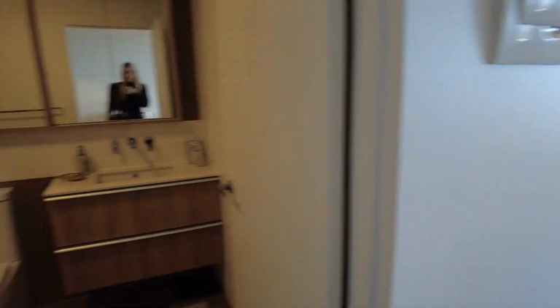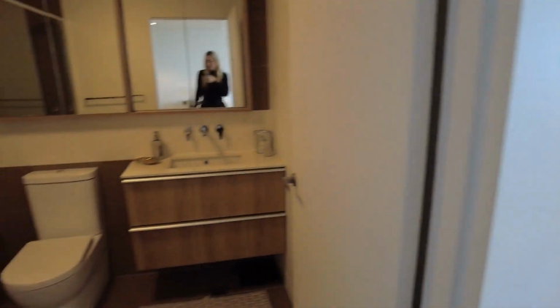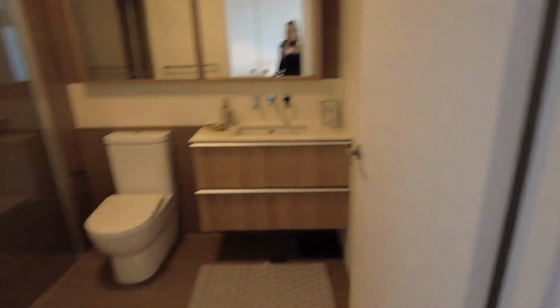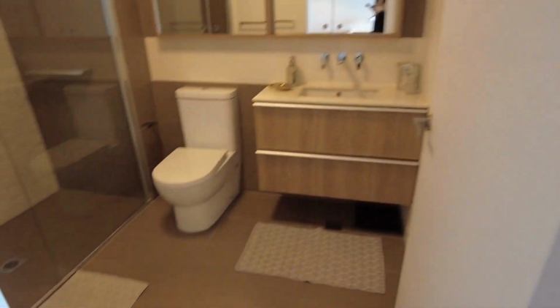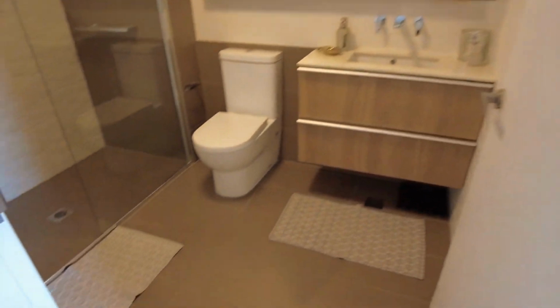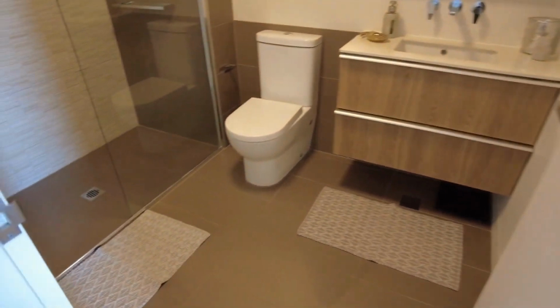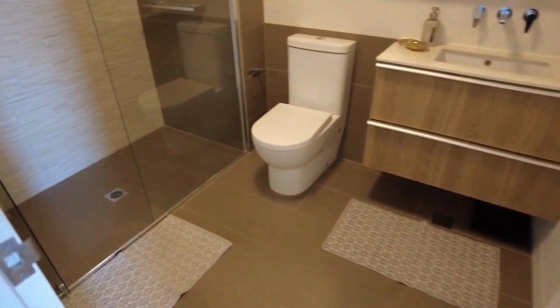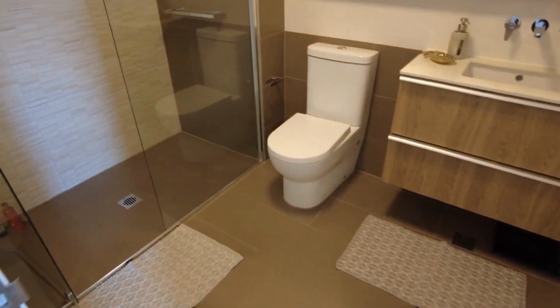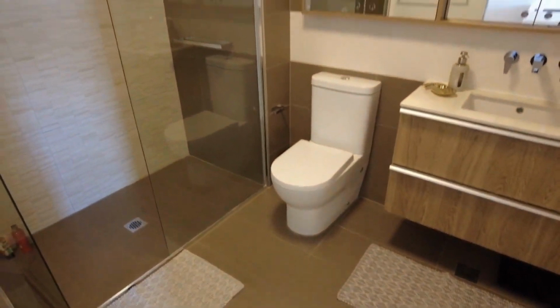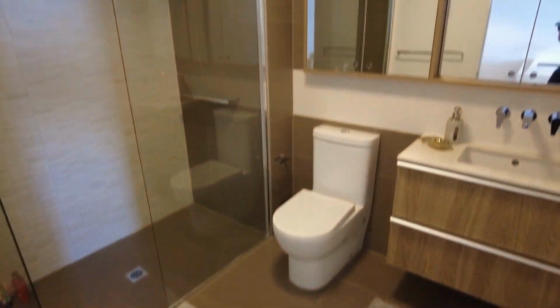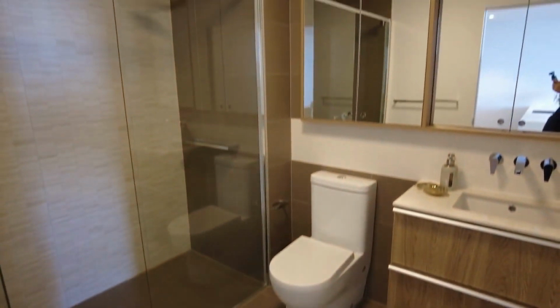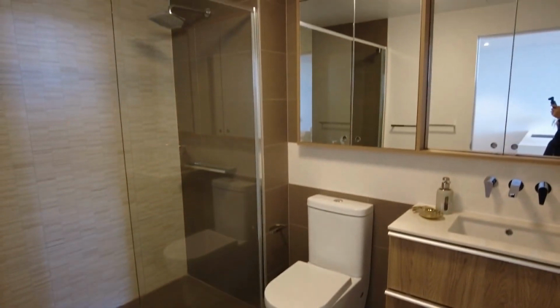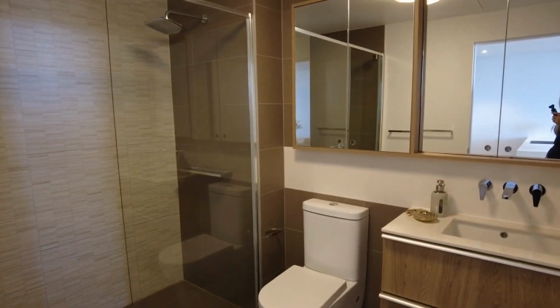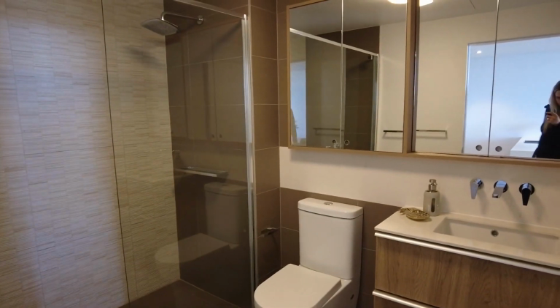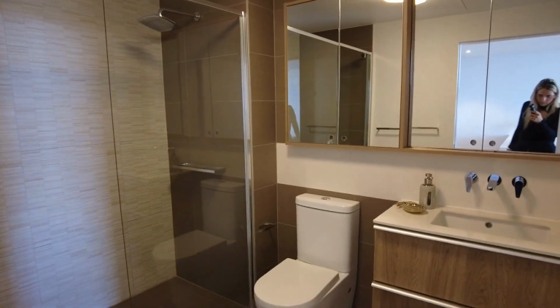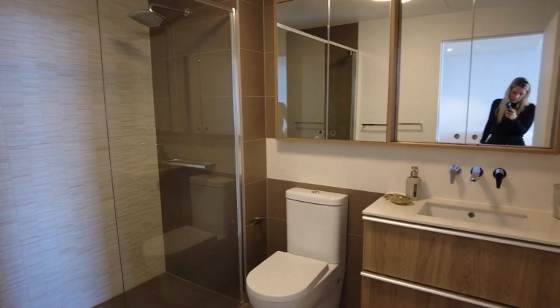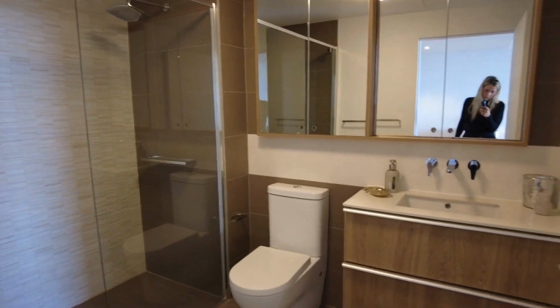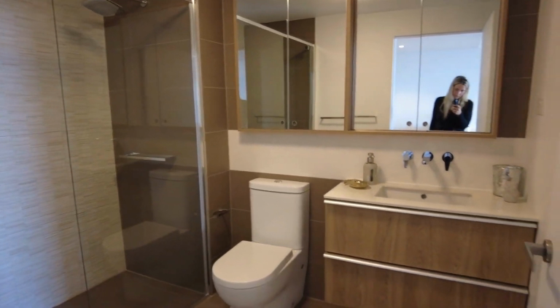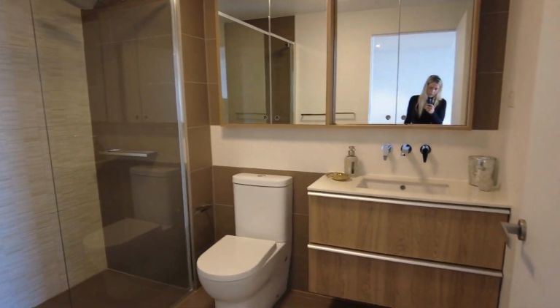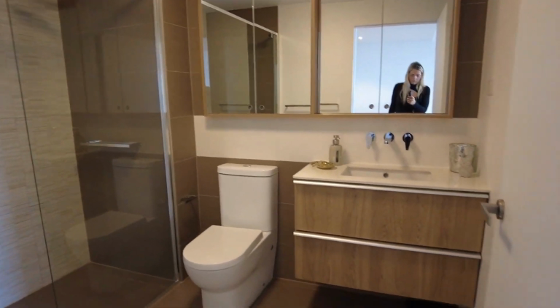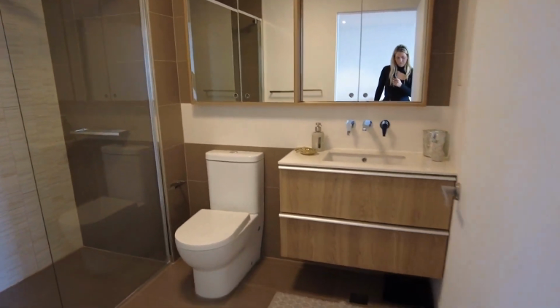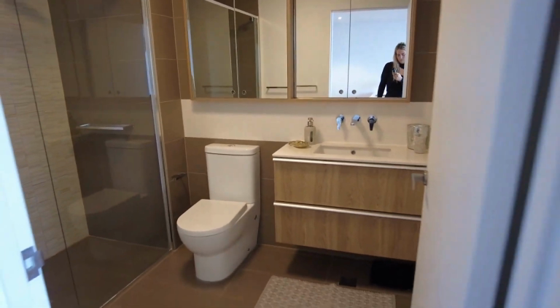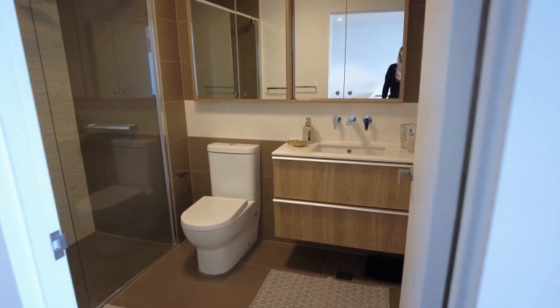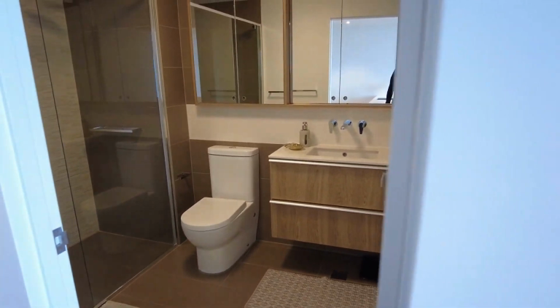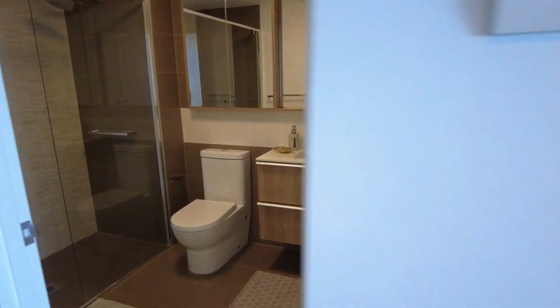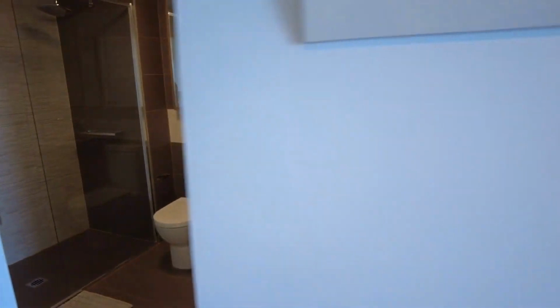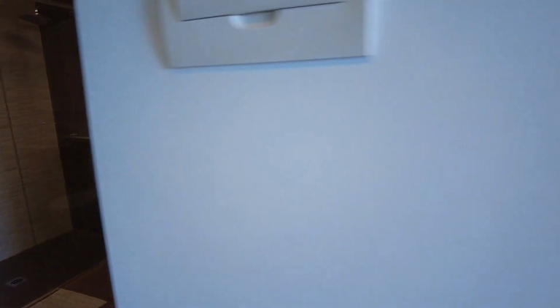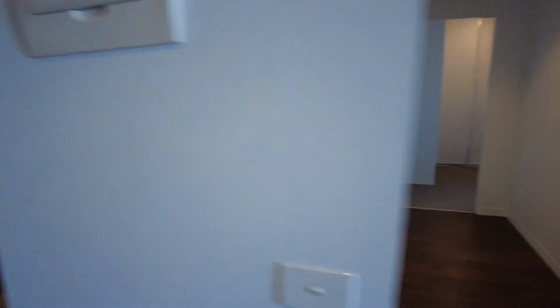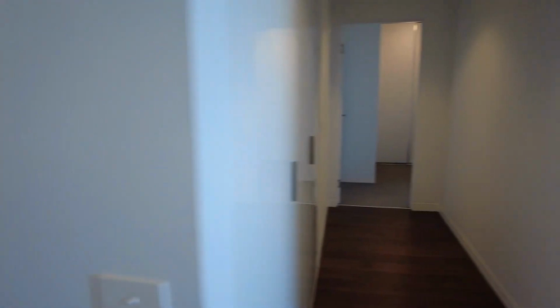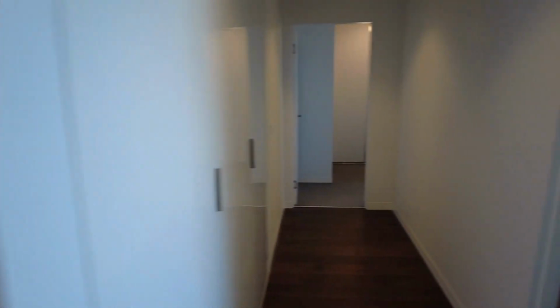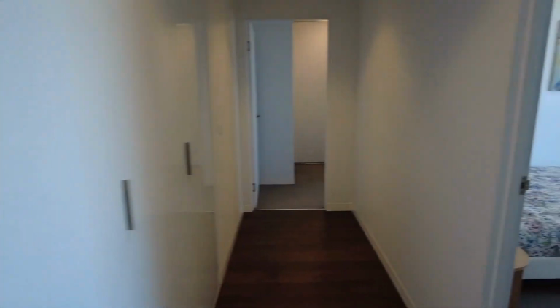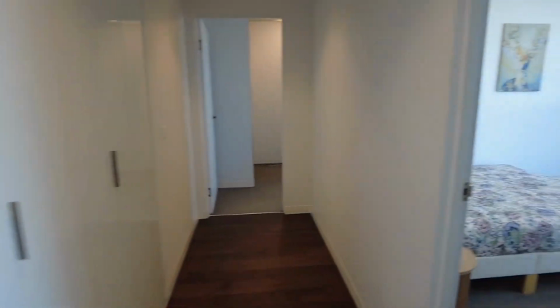On your right-hand side, you have your central spacious bathroom with a walk-in shower and floor-to-ceiling tiles — a beautiful, nice and modern space.